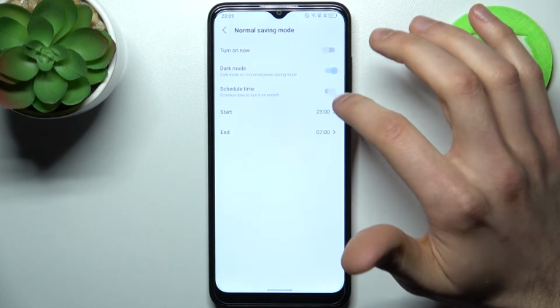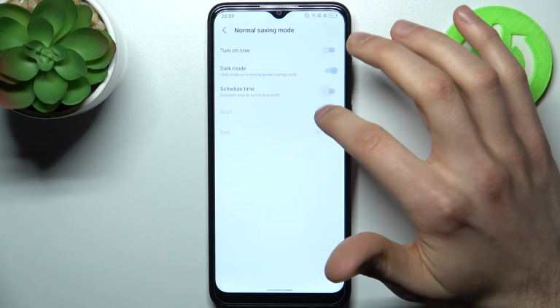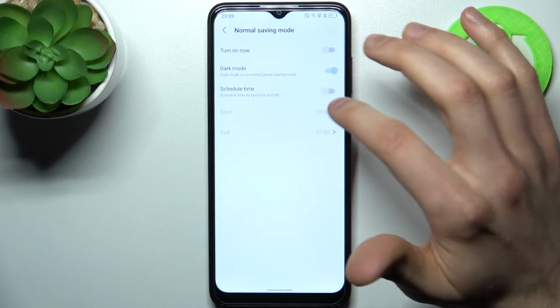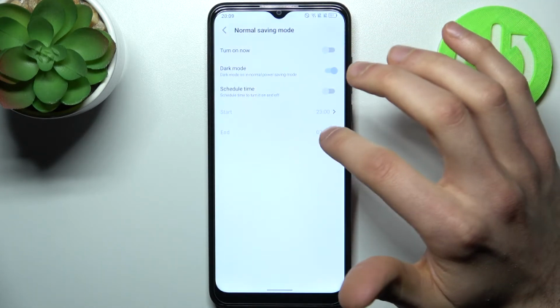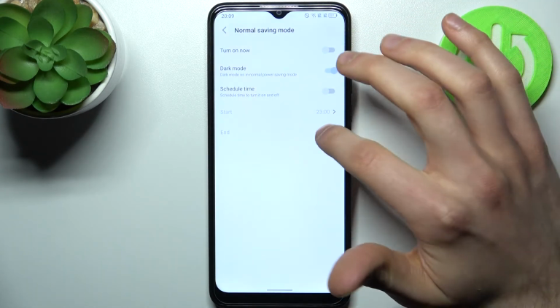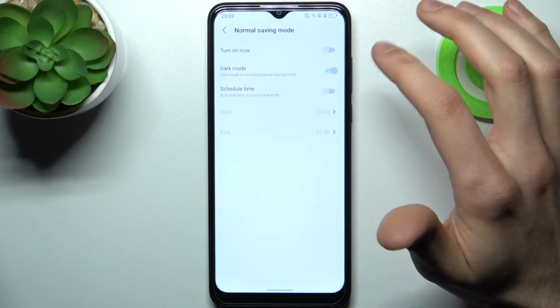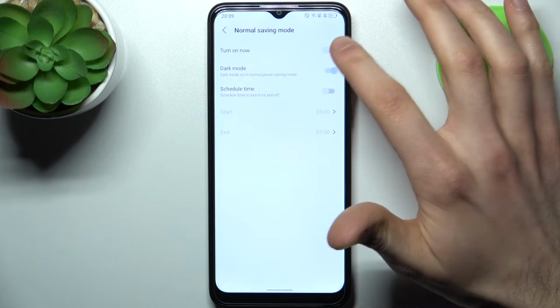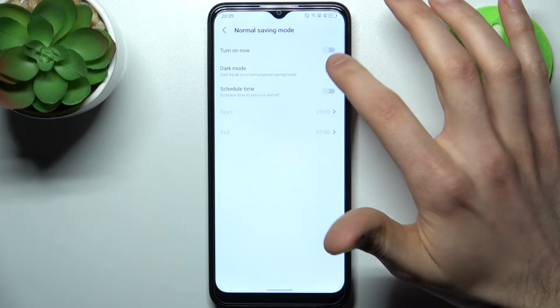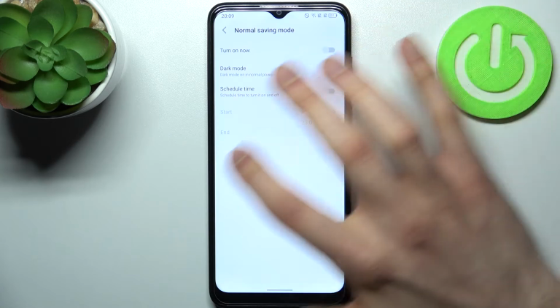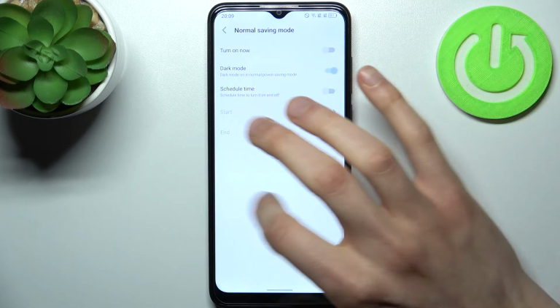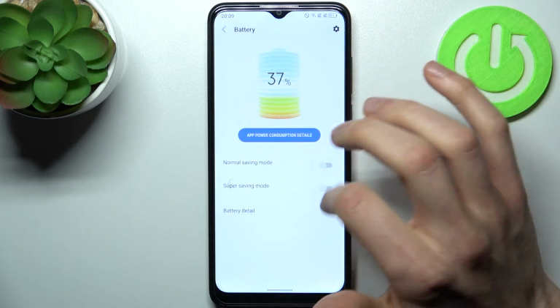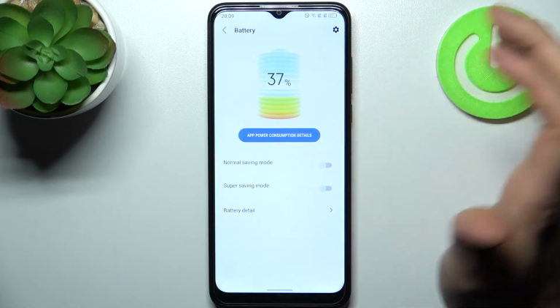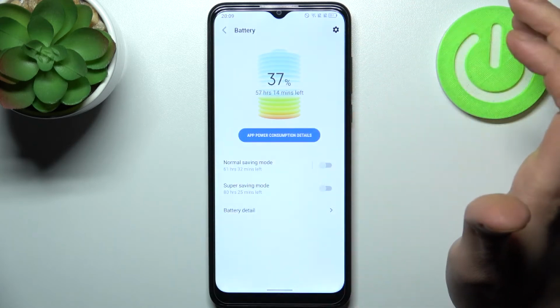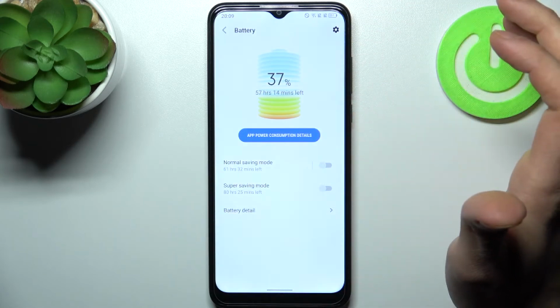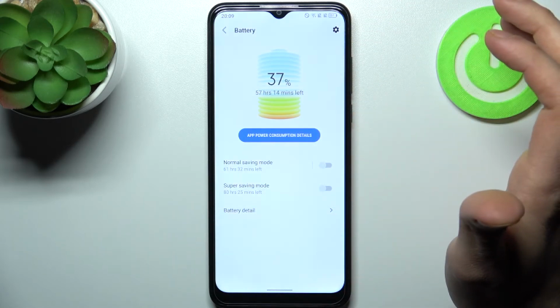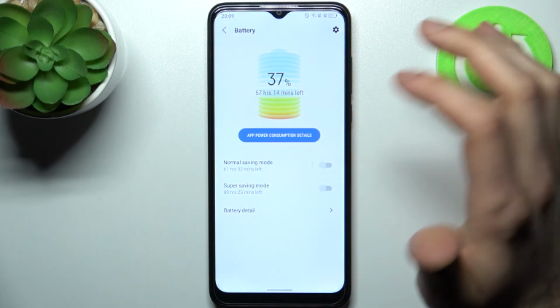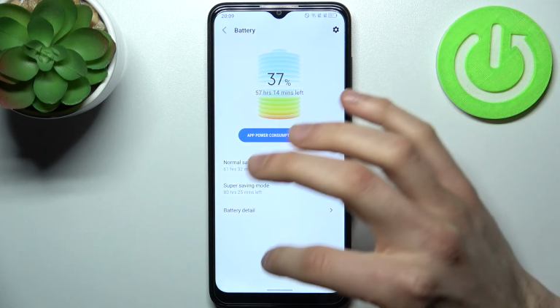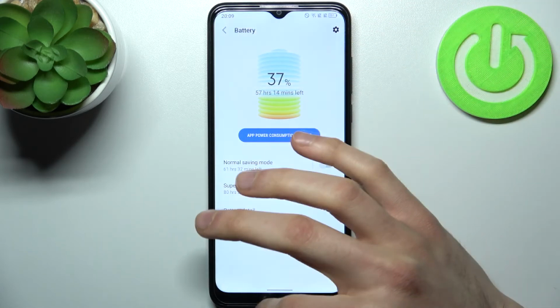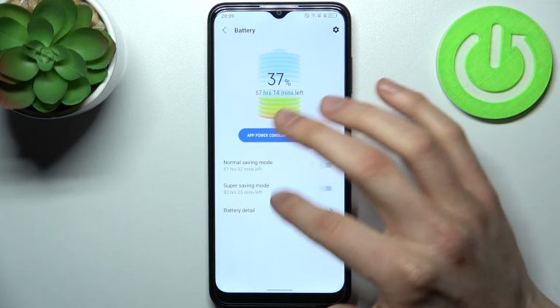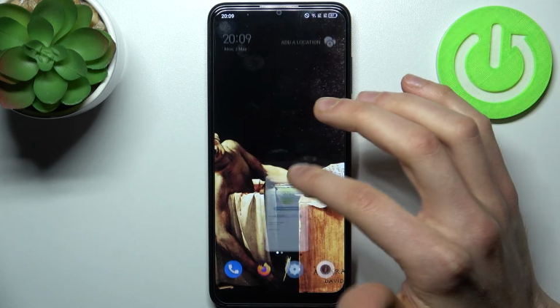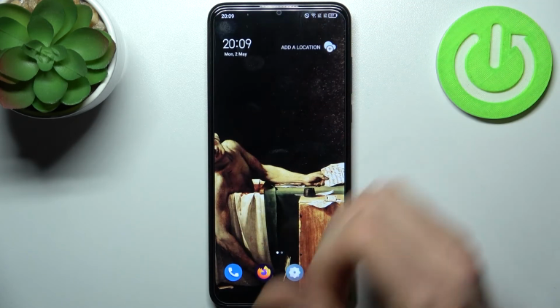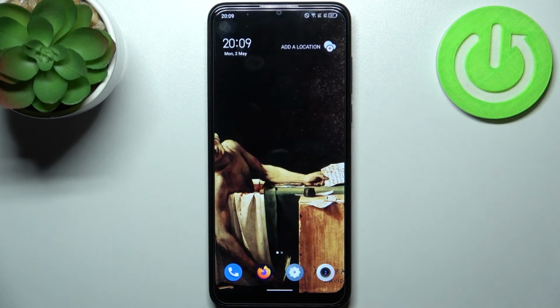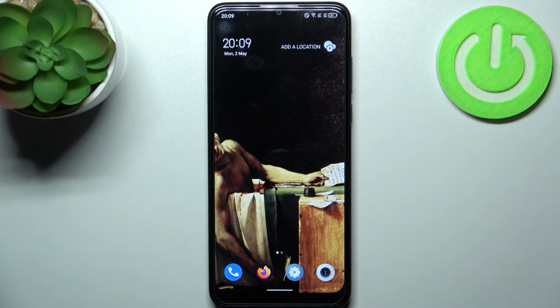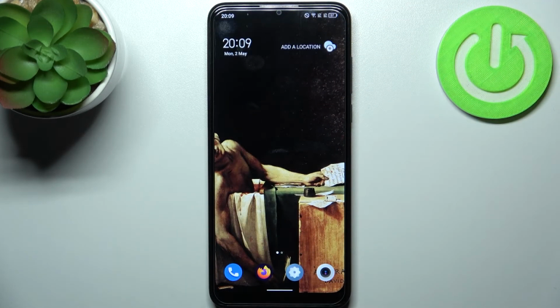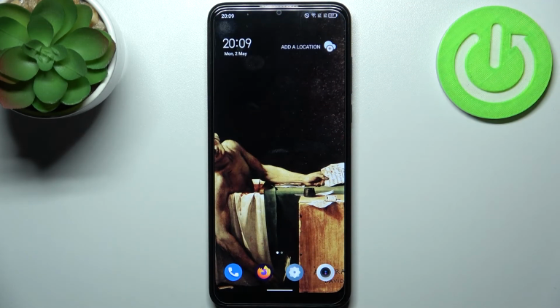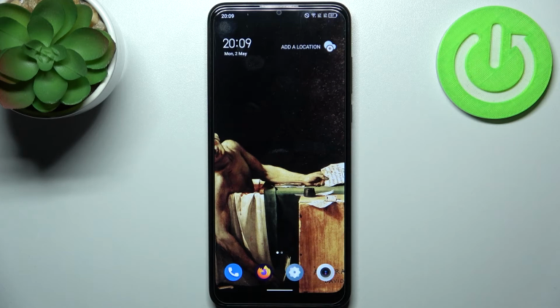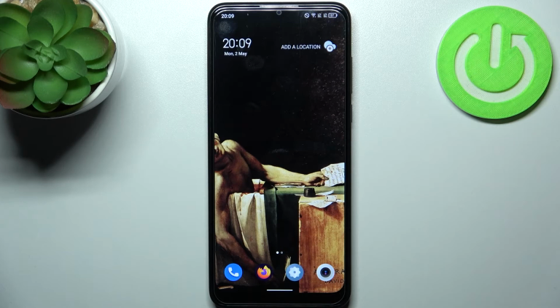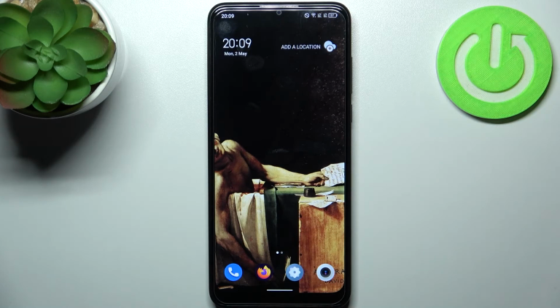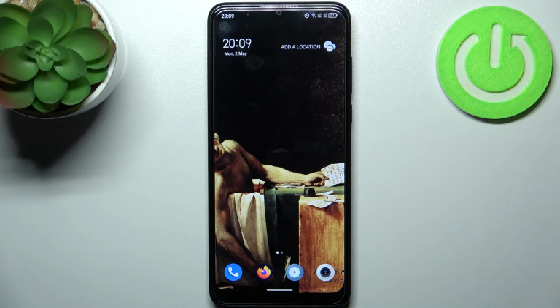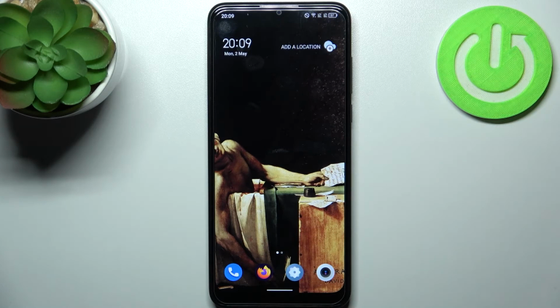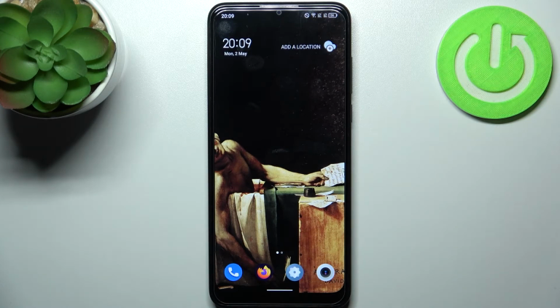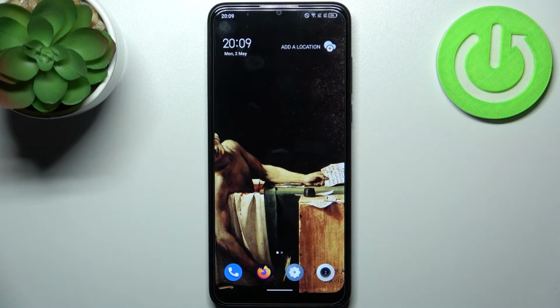You can select the start time and end time of this schedule. And that's it — thanks for watching.